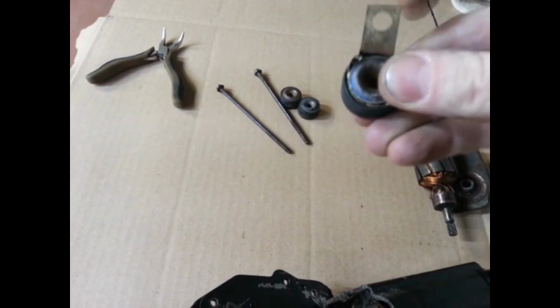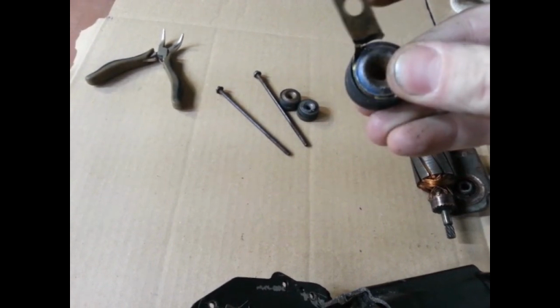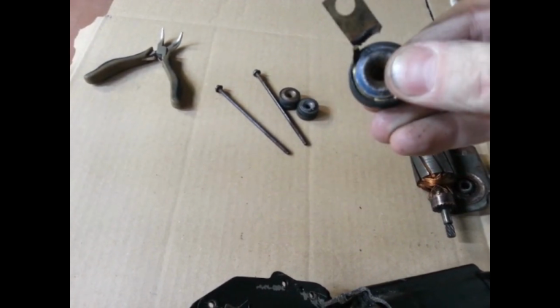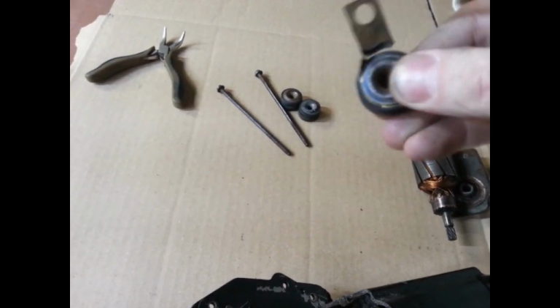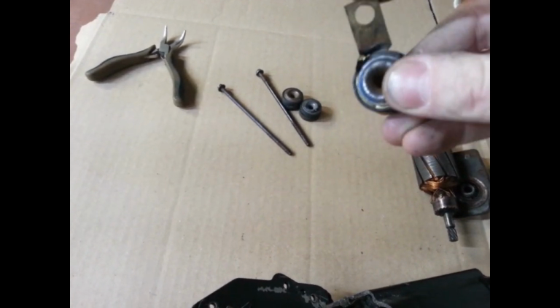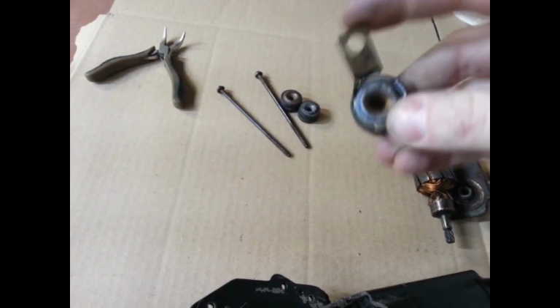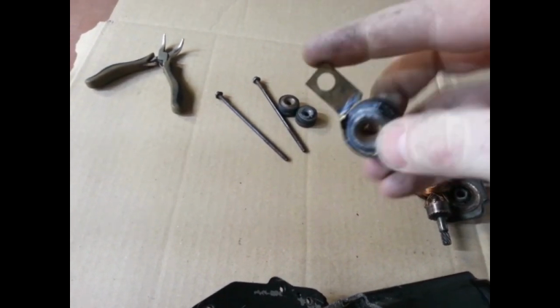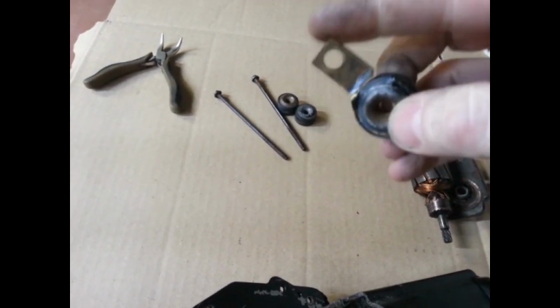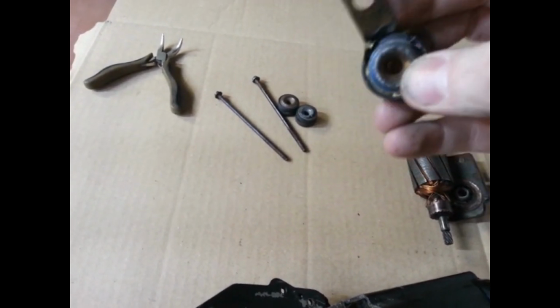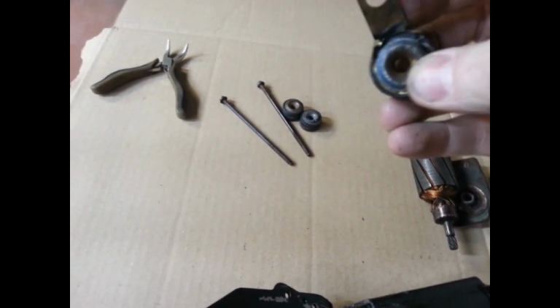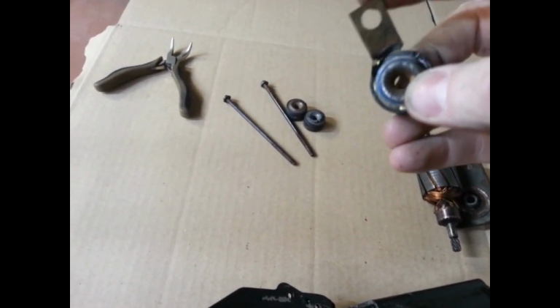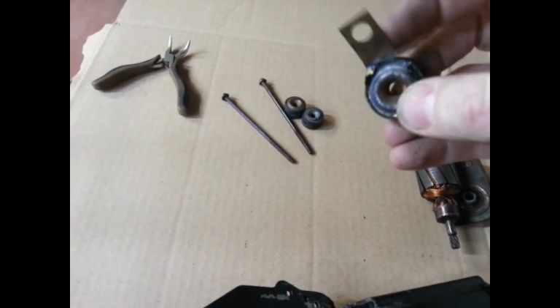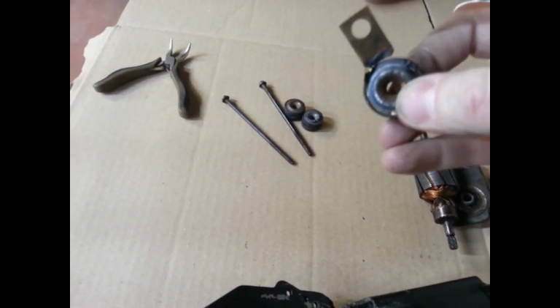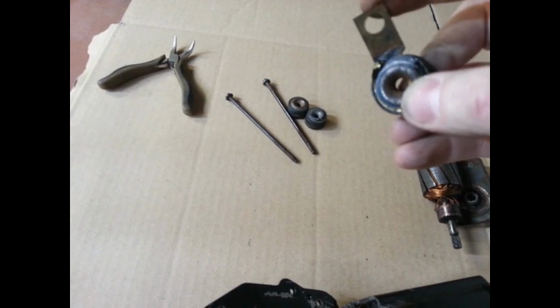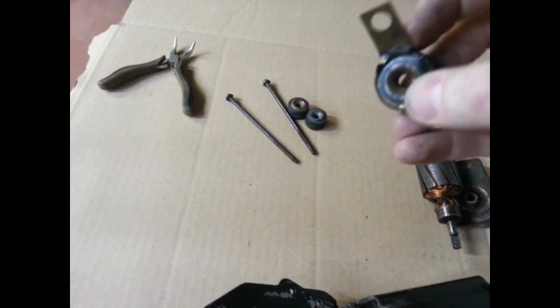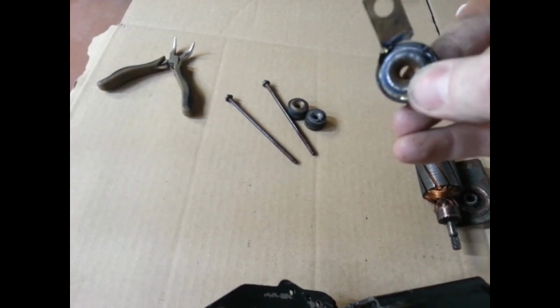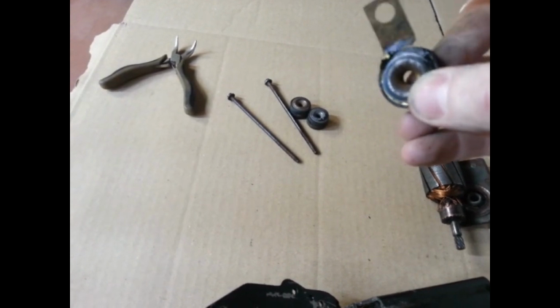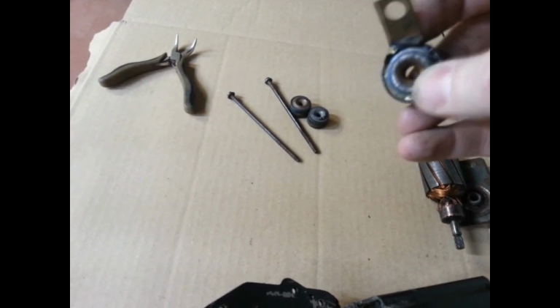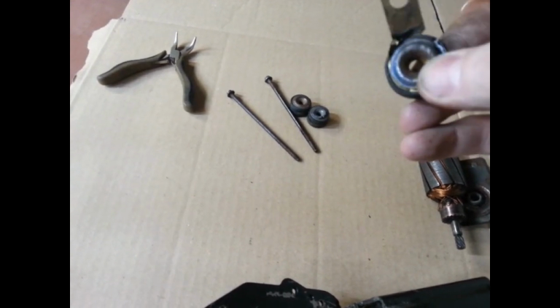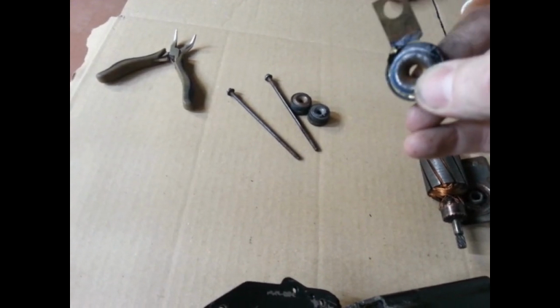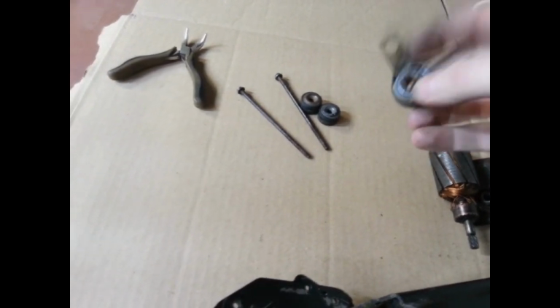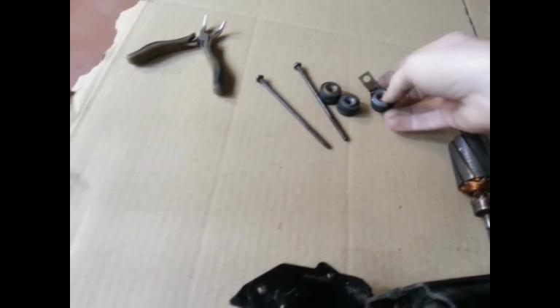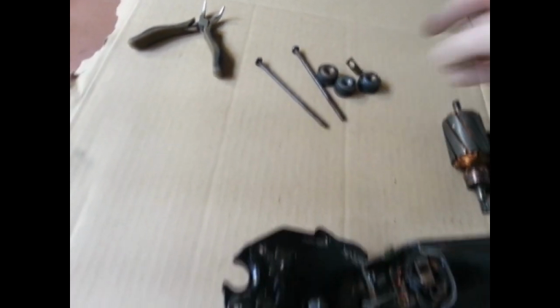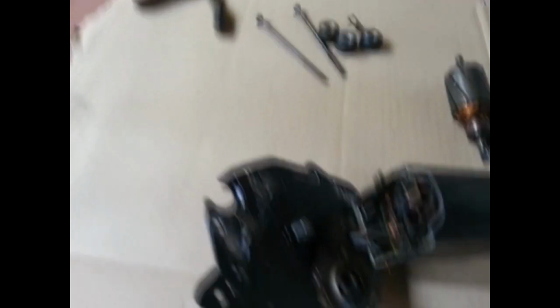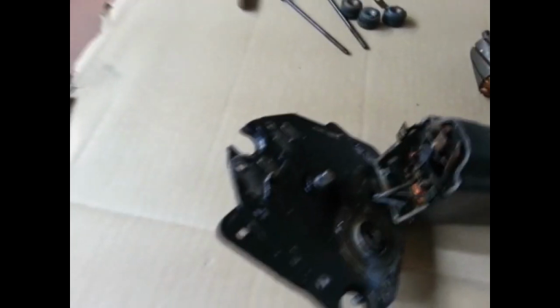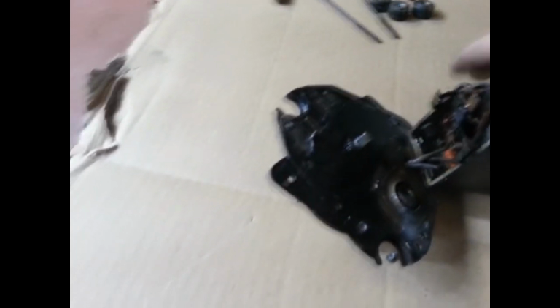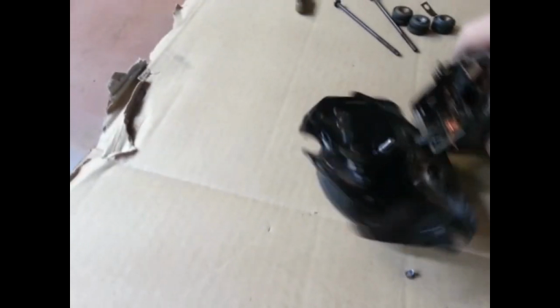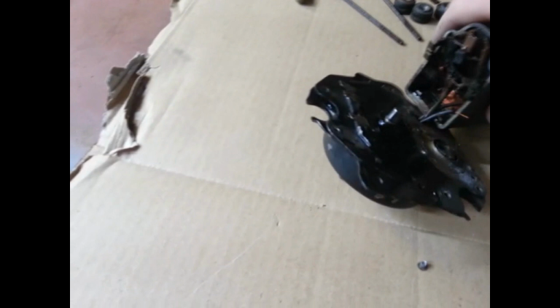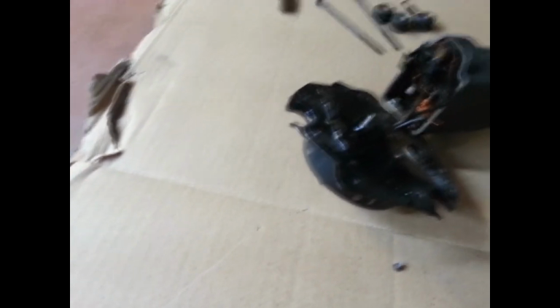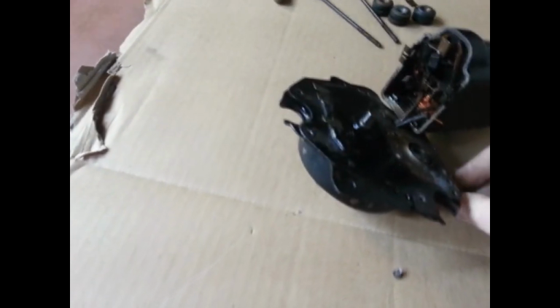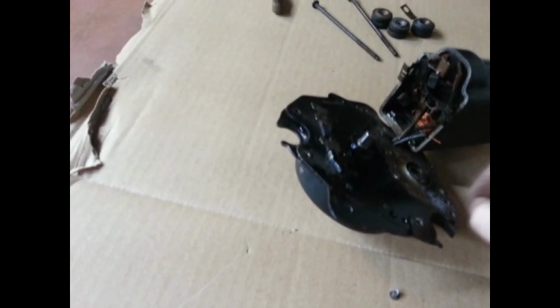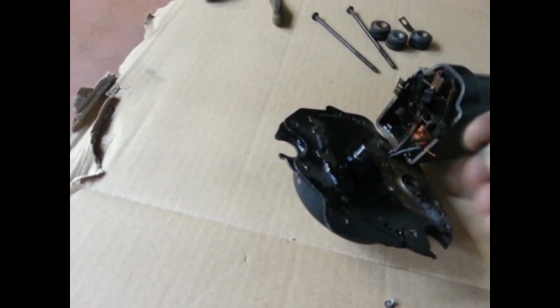Another thing — I broke this copper strap that went on here. I don't know if I did that or if someone else did, but I'll either have to use one off my other motor or I think you can buy them new.